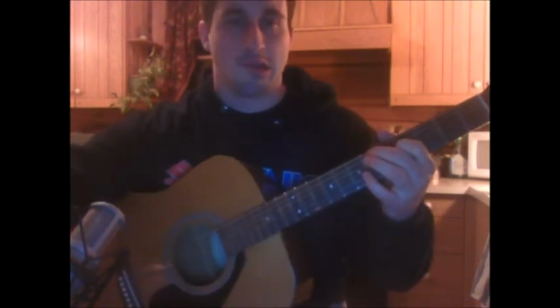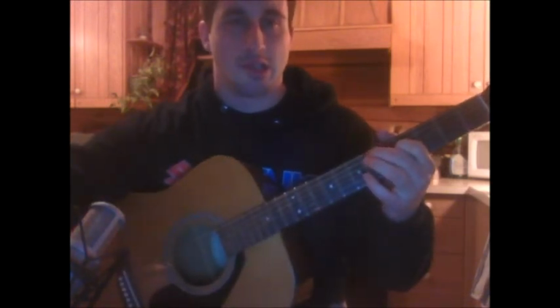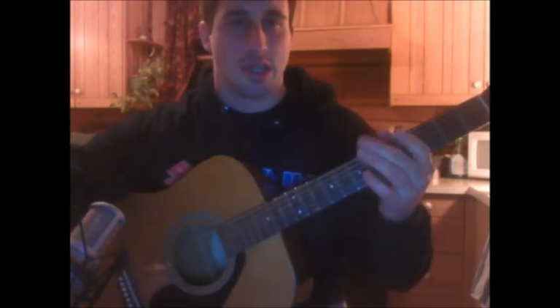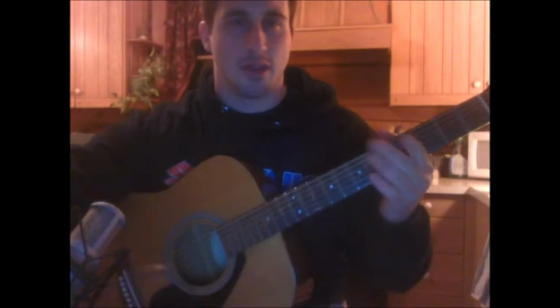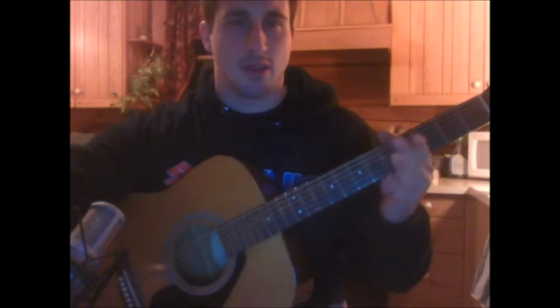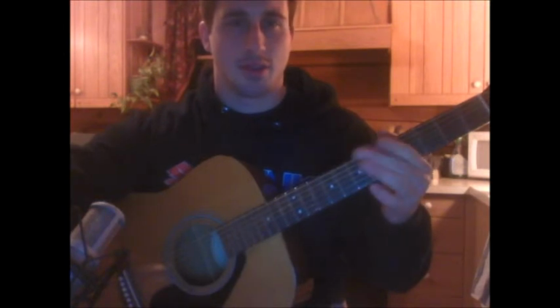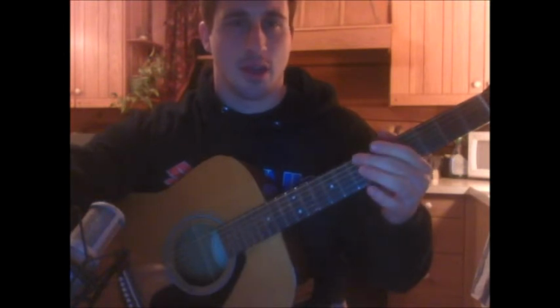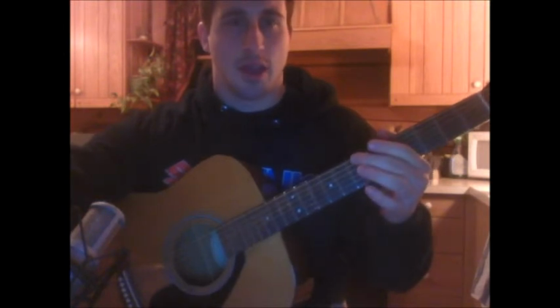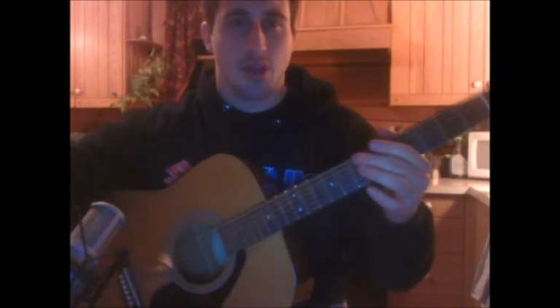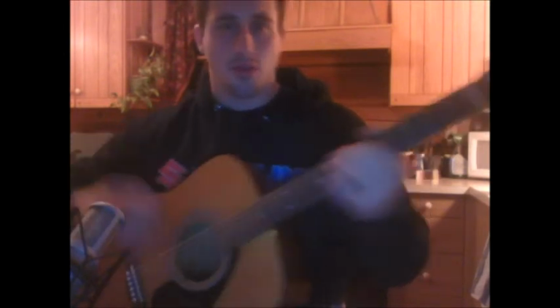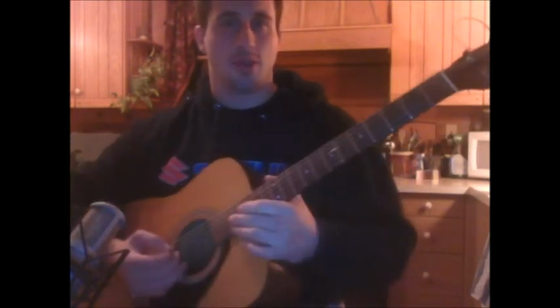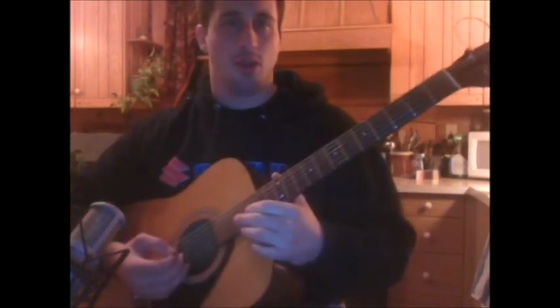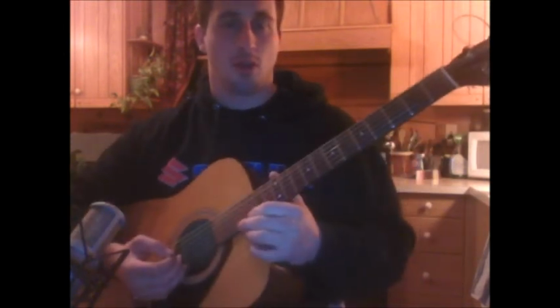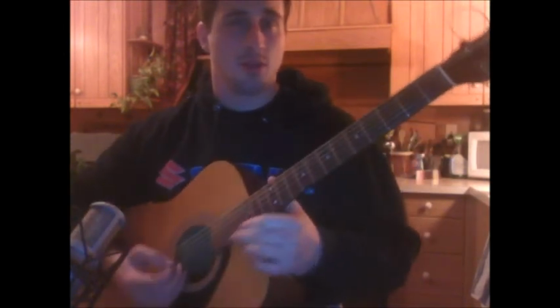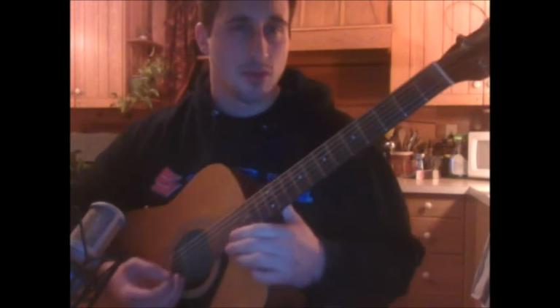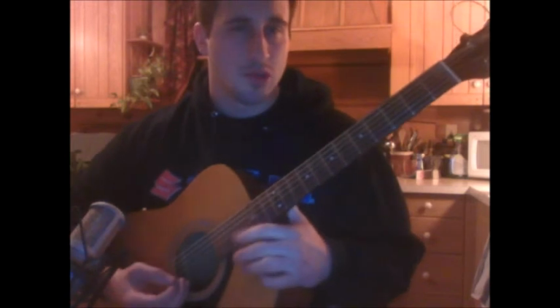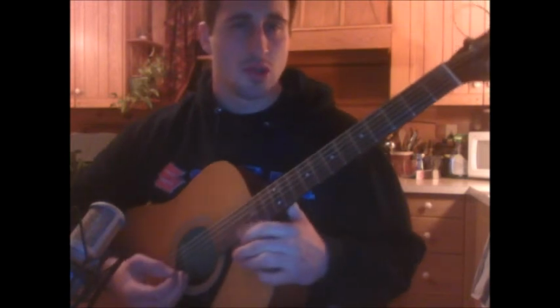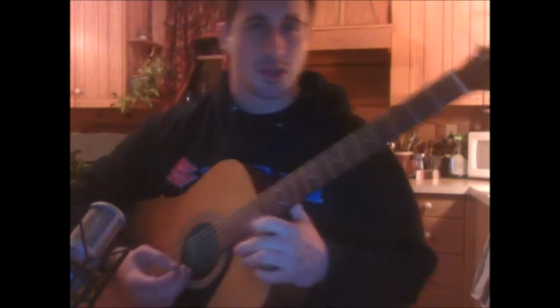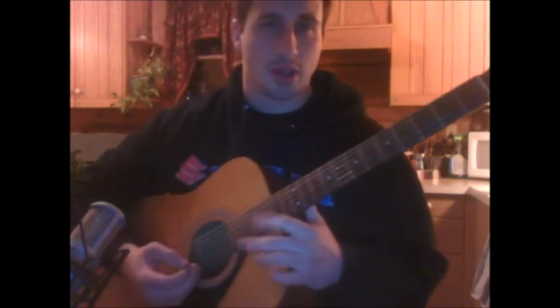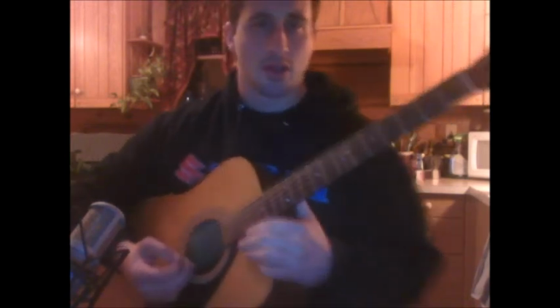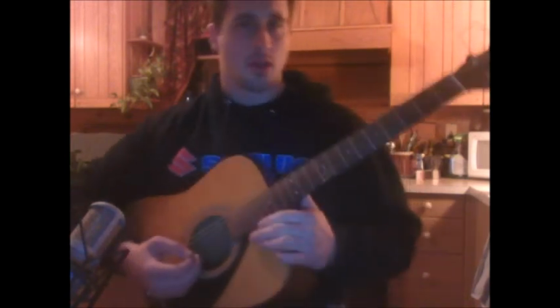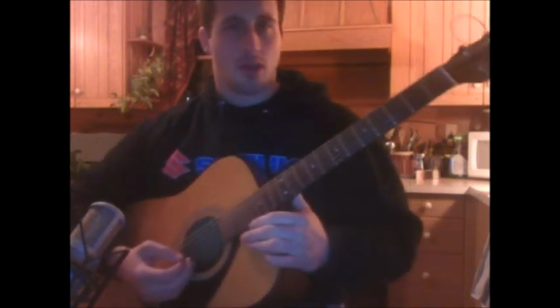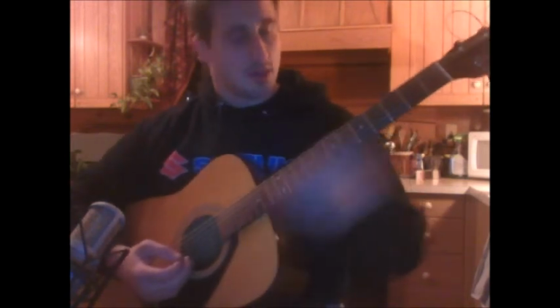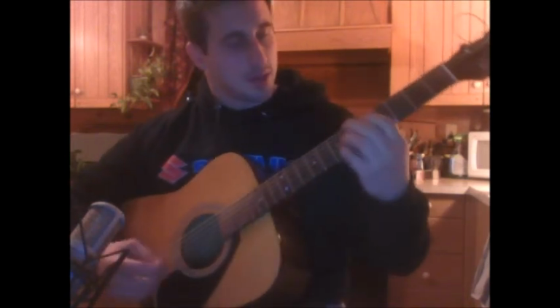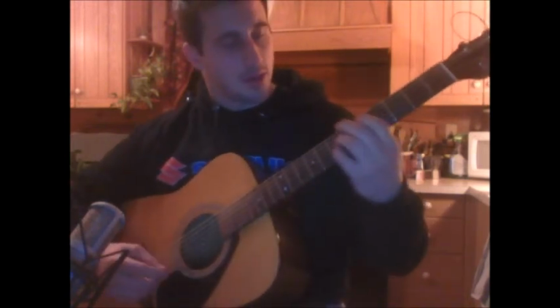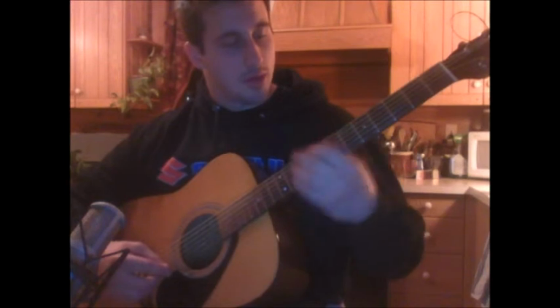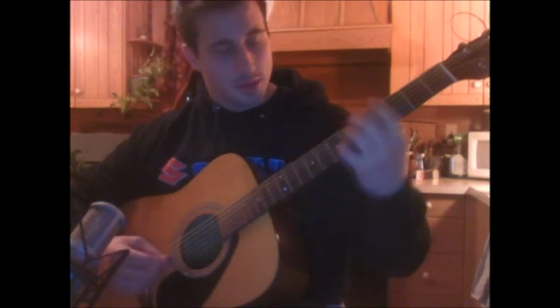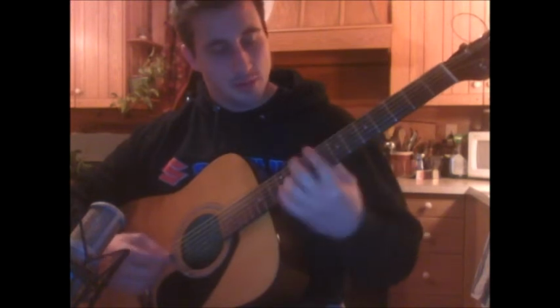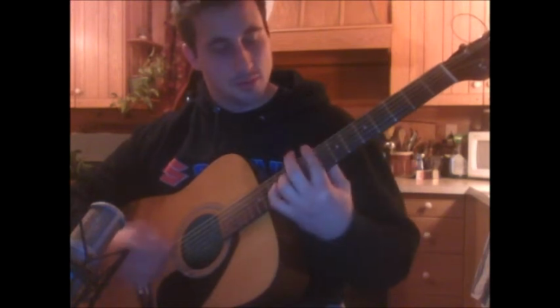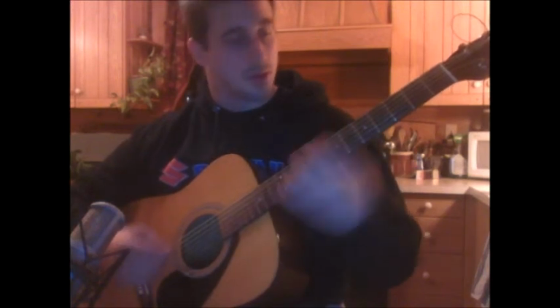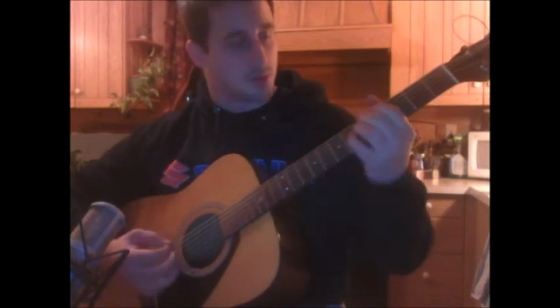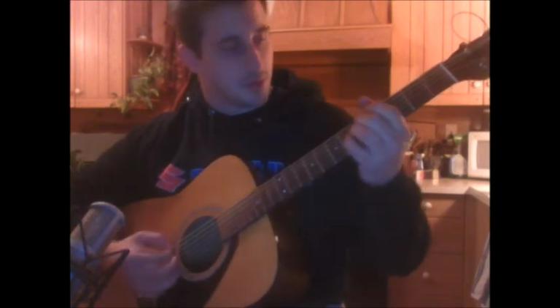And go back to the intro and play everything. The outro is going to be quite simple. So you're going to play this again — going after the intro, we'll start with the intro.